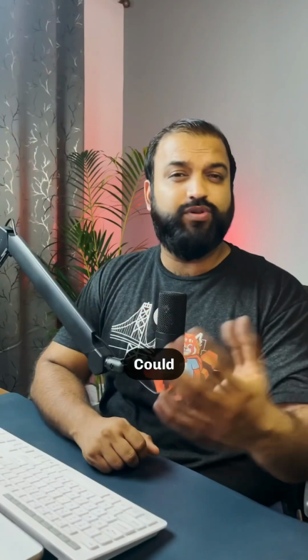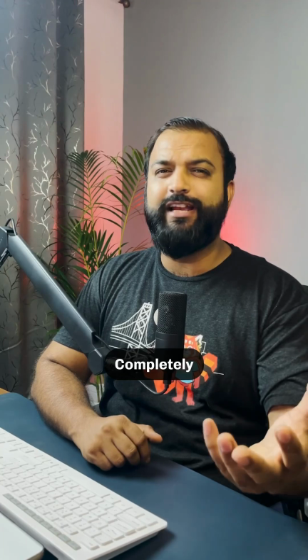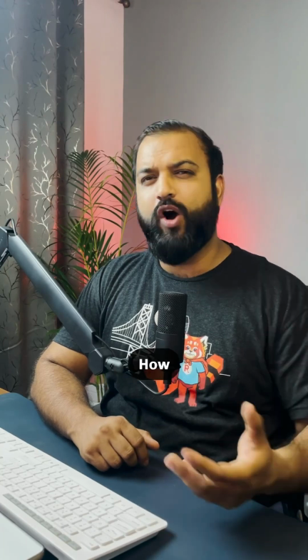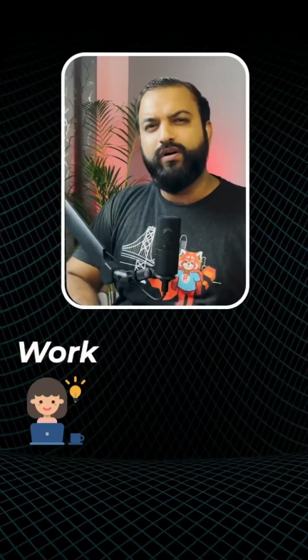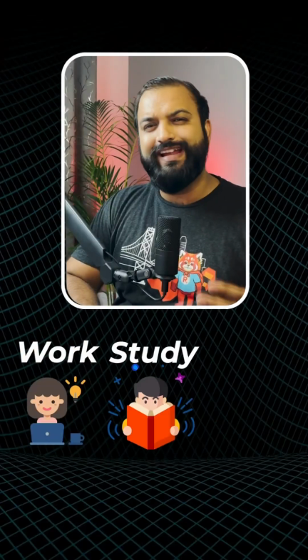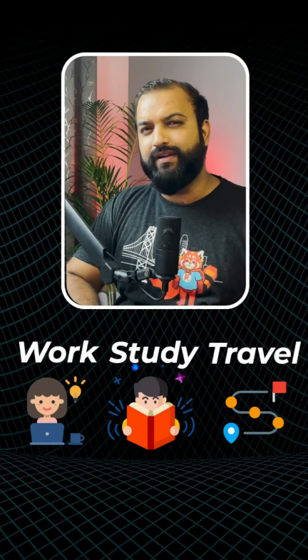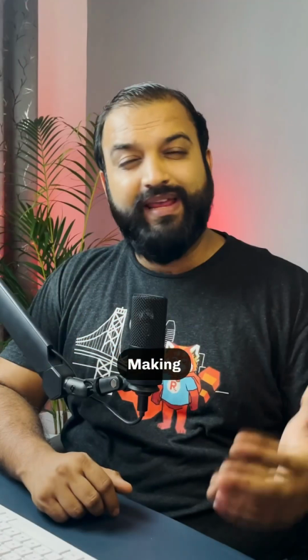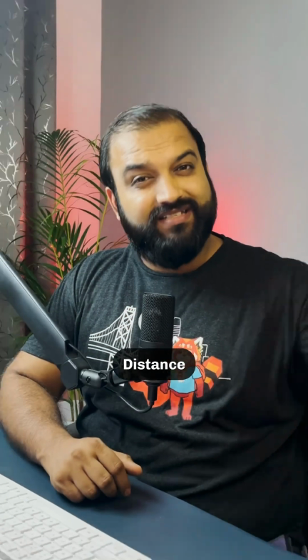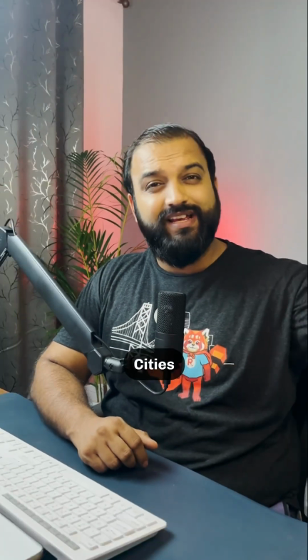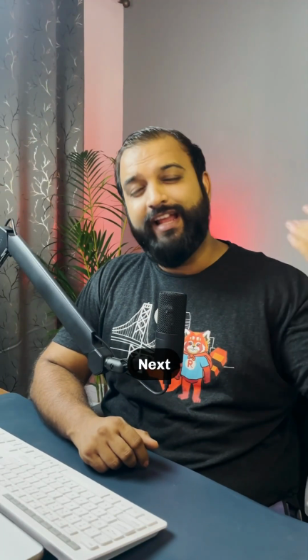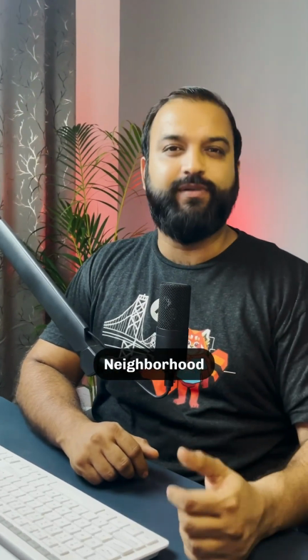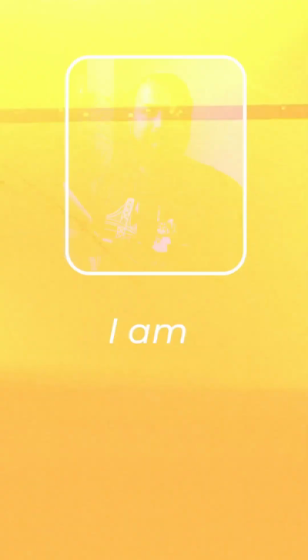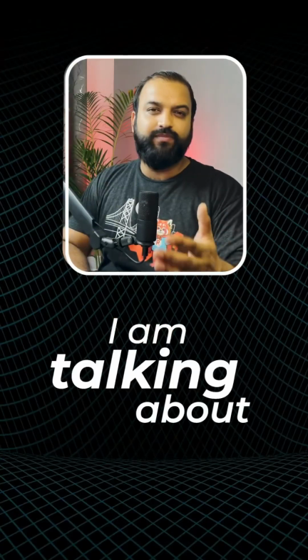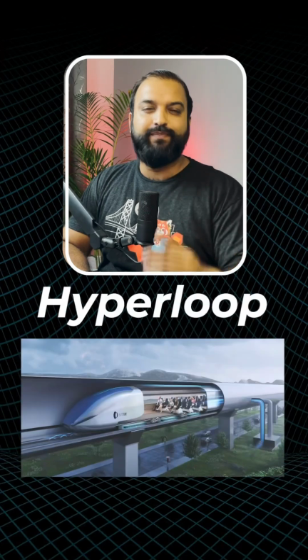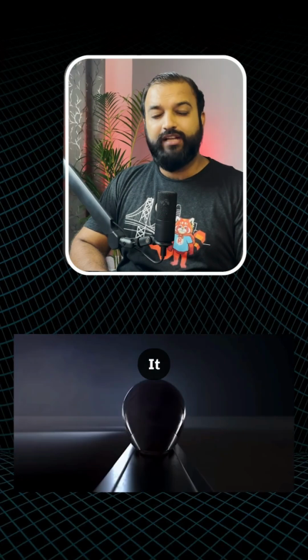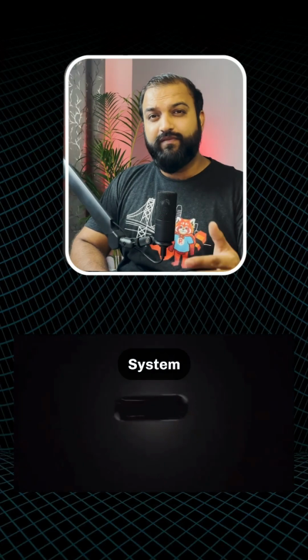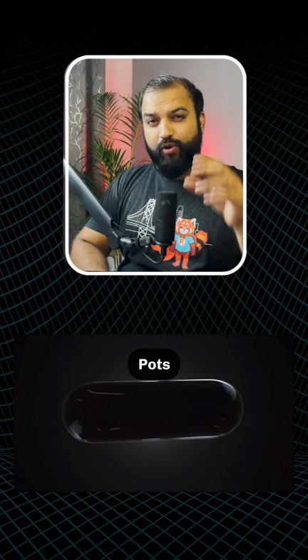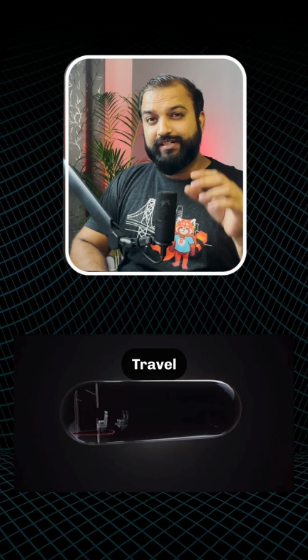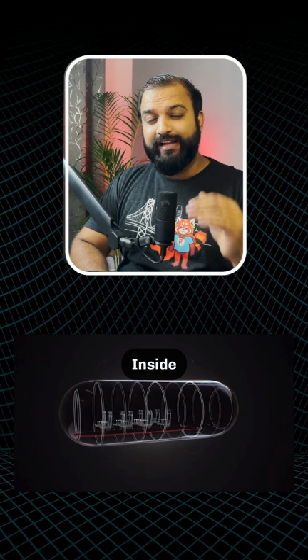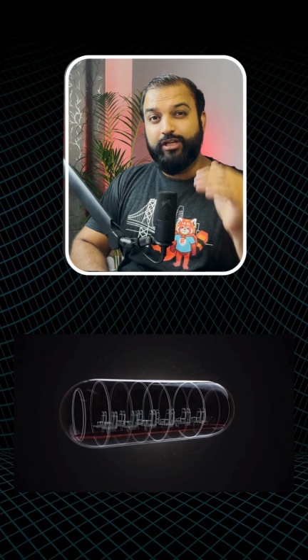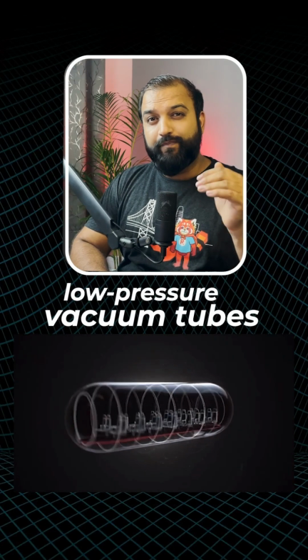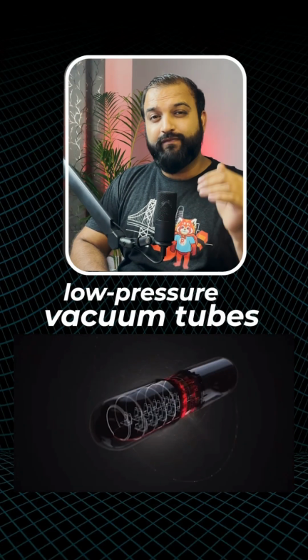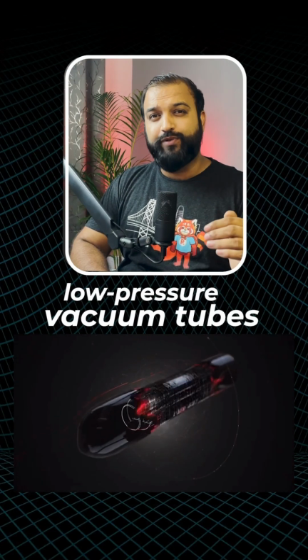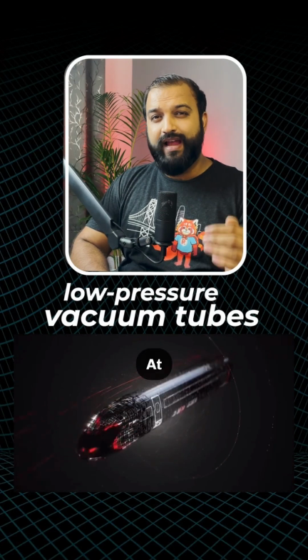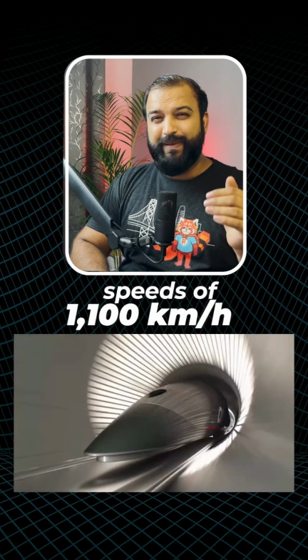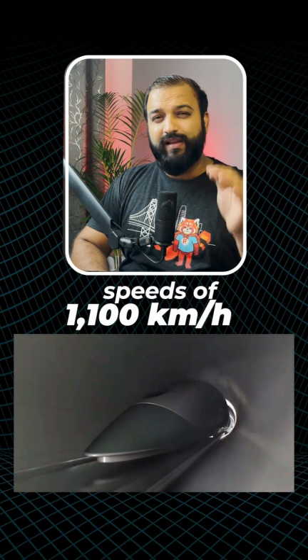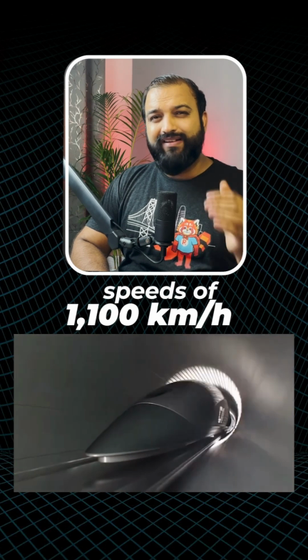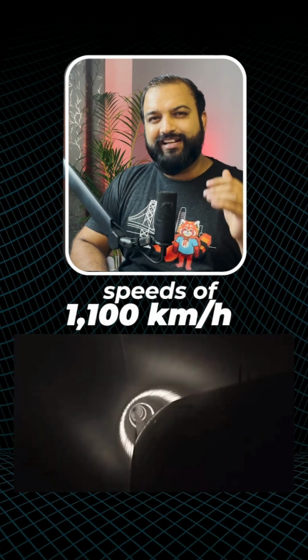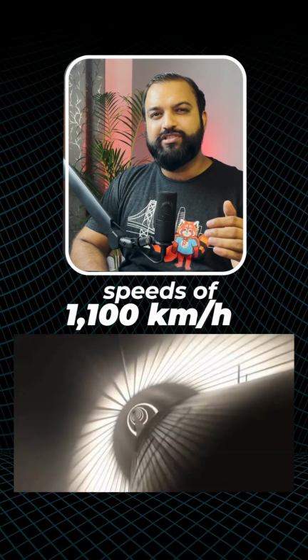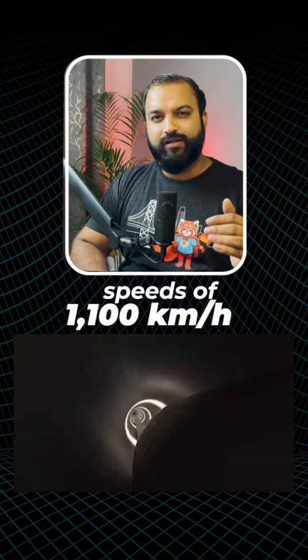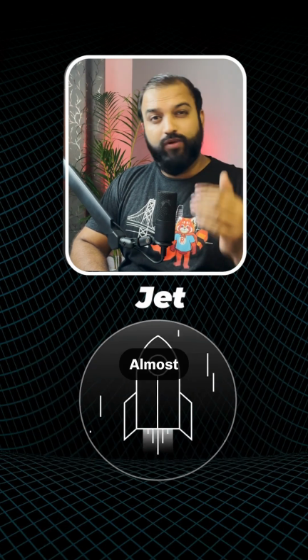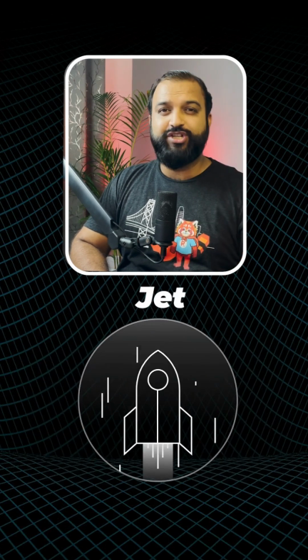This could completely change how we work, study and travel, making distant cities next-door neighbourhoods. I am talking about Hyperloop. It is a system where pods travel inside low-pressure vacuum tubes at a speed of 1100 kmph — almost like a jet.